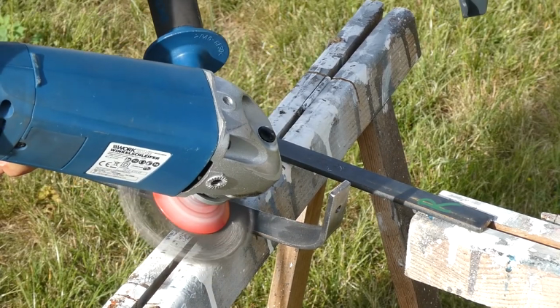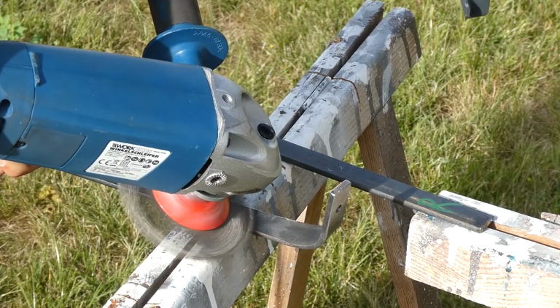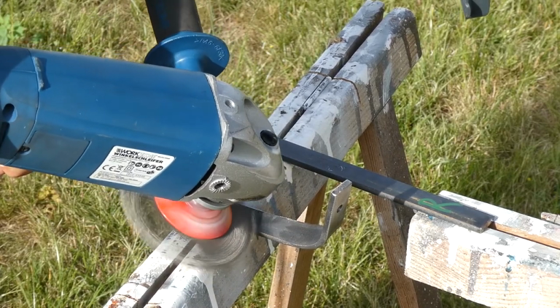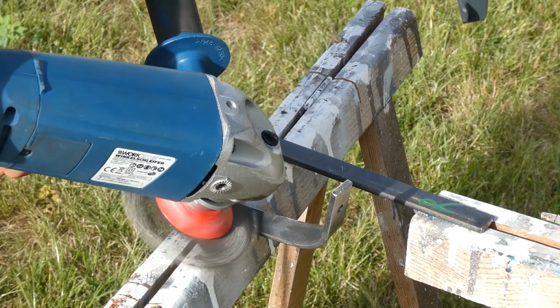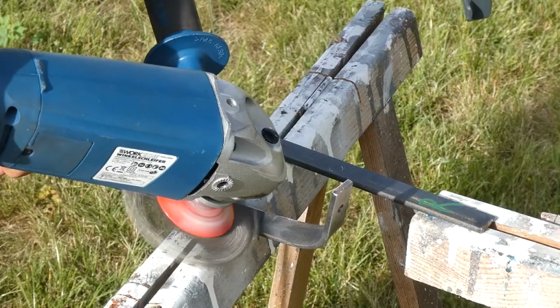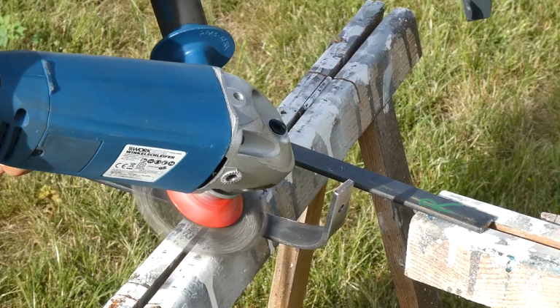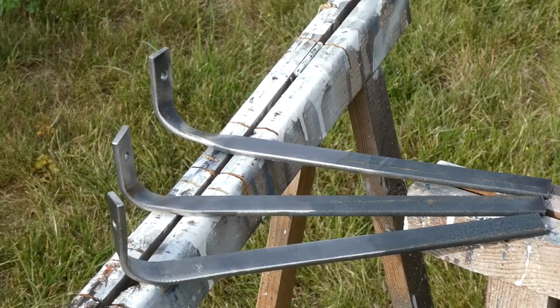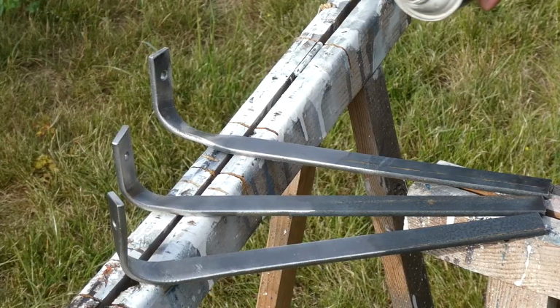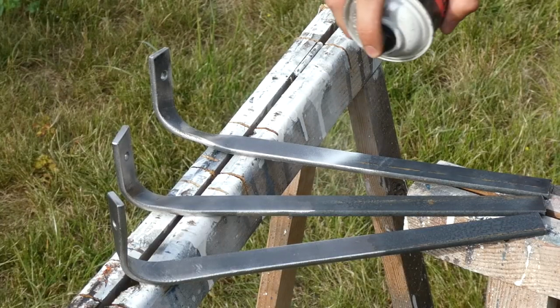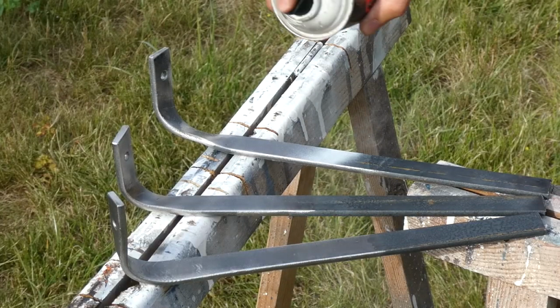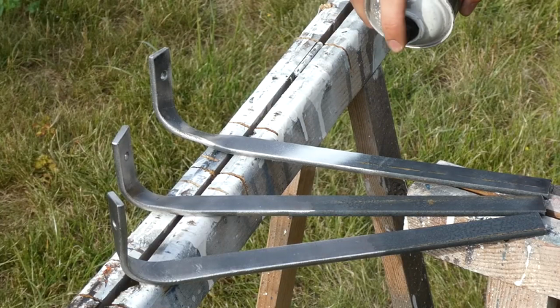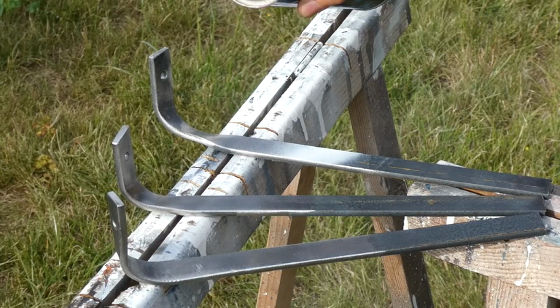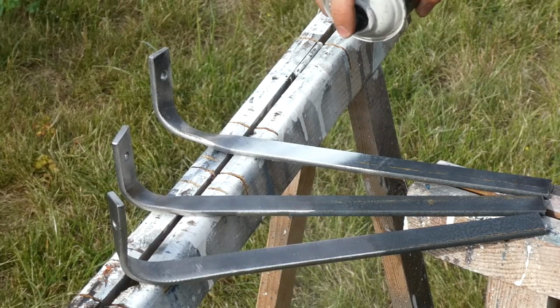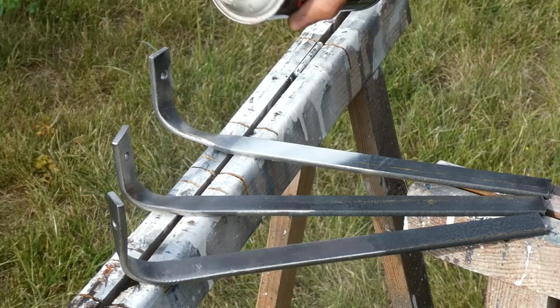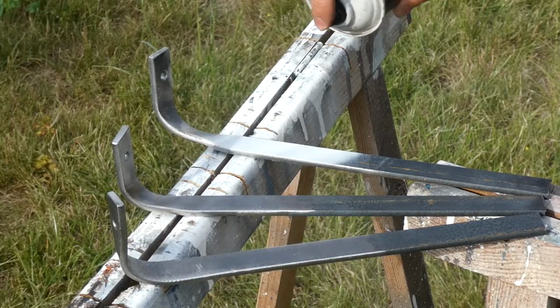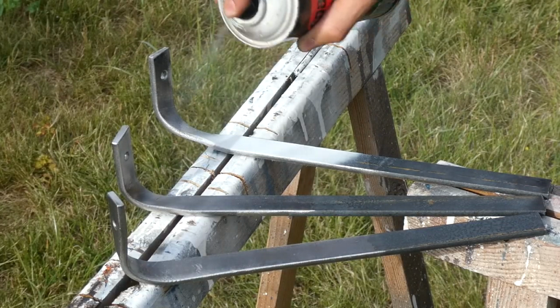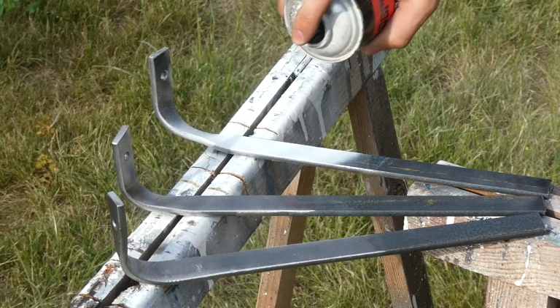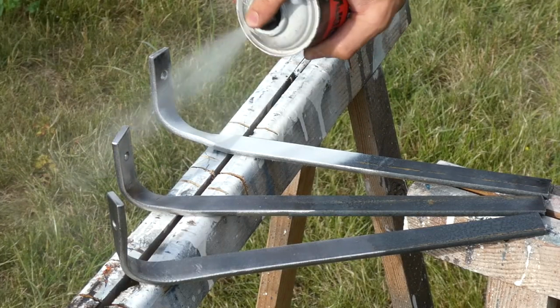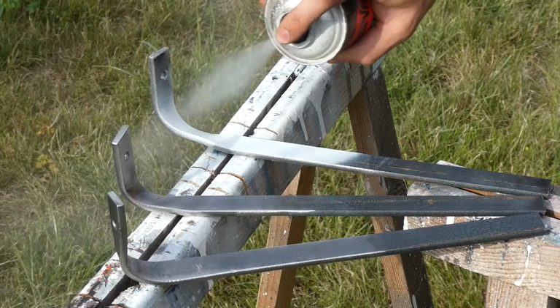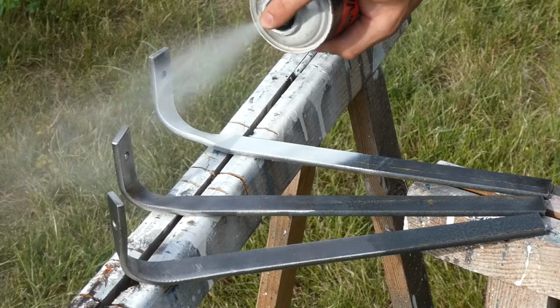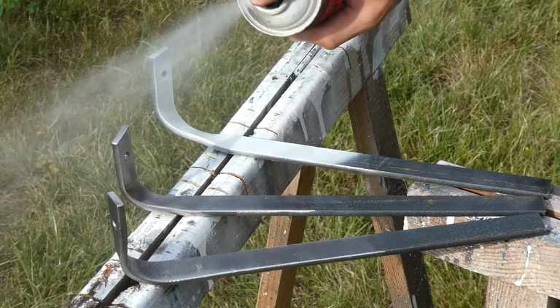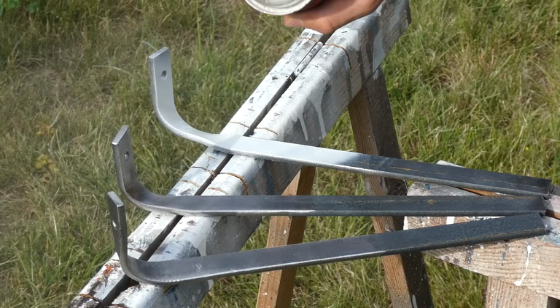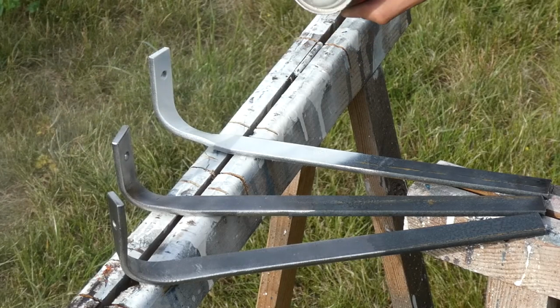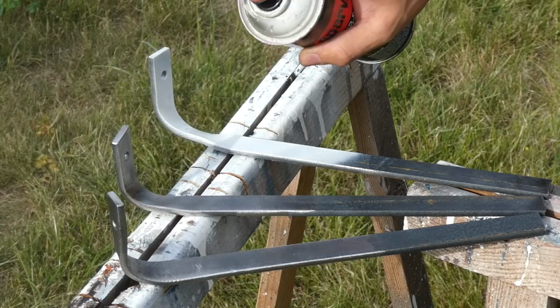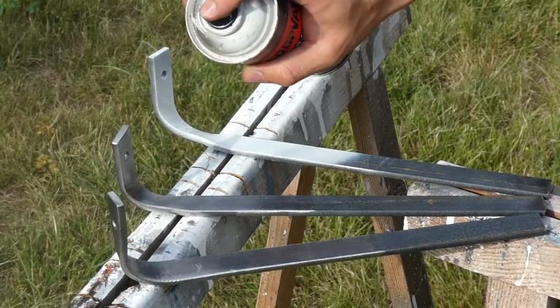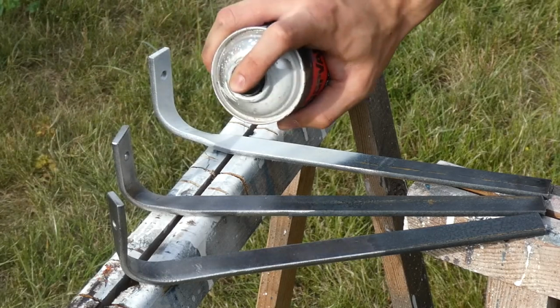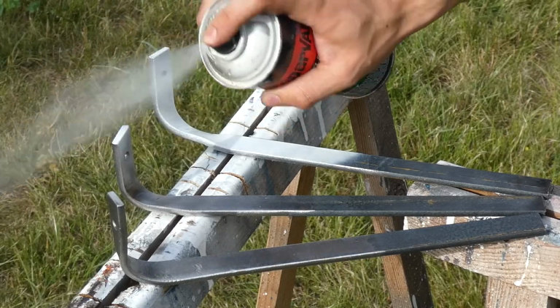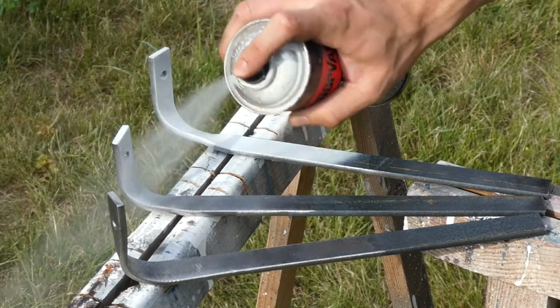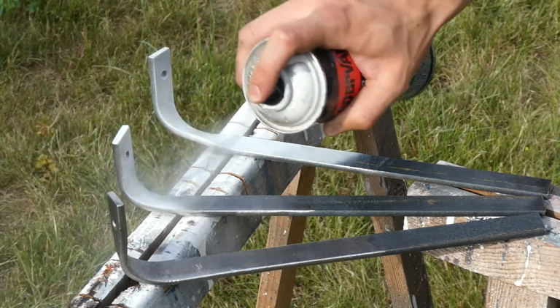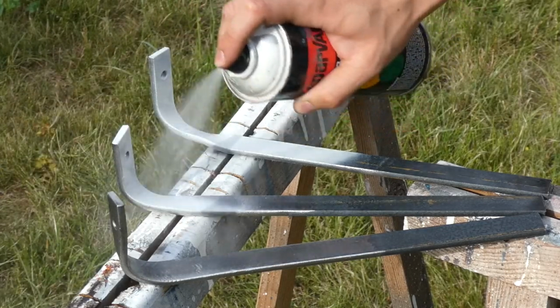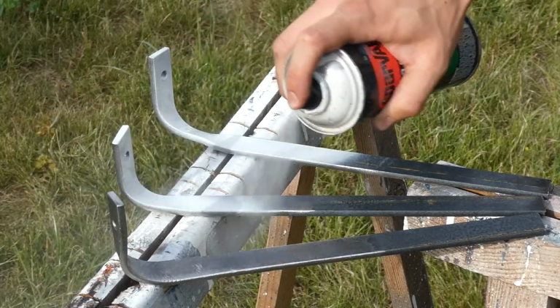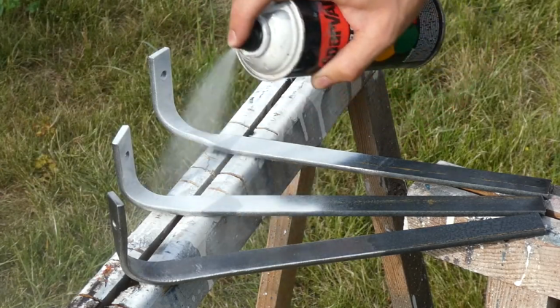I painted the brackets only halfway and didn't paint the espalier, because once a plant is growing on it you can never repaint it. The white paint will just protect the wall from rusty water.